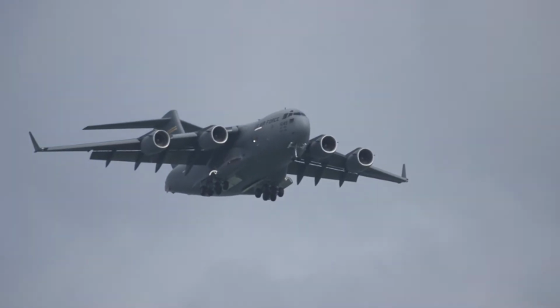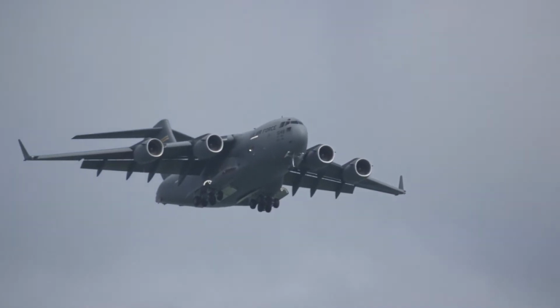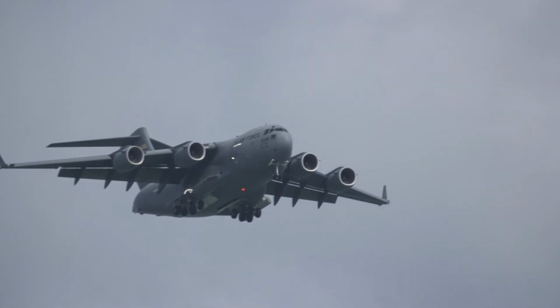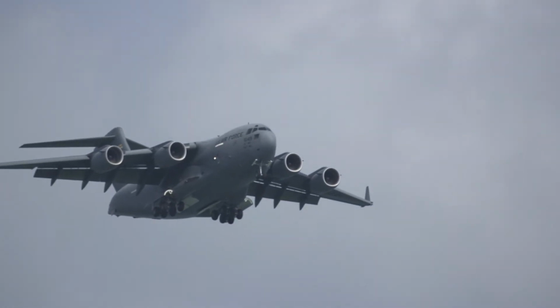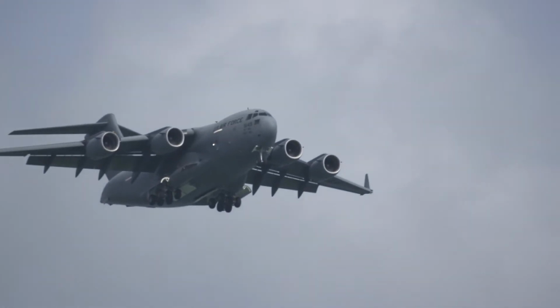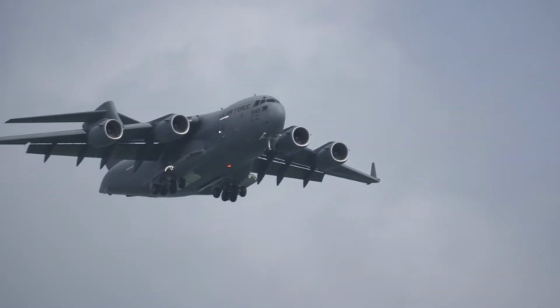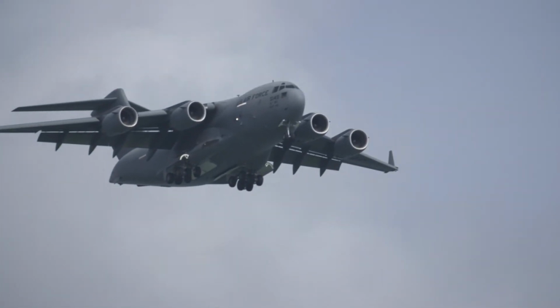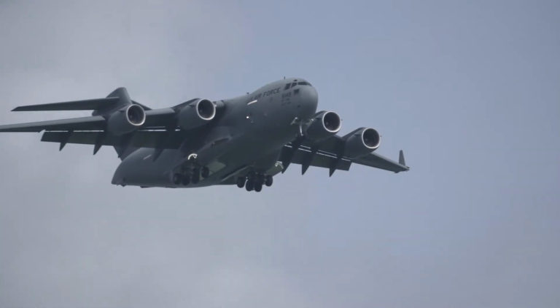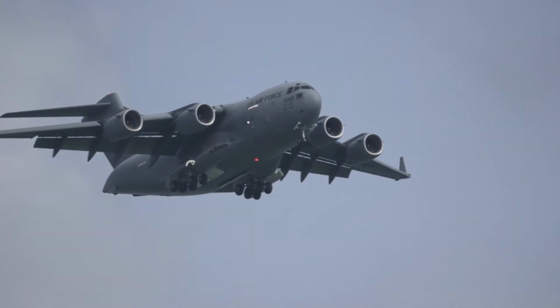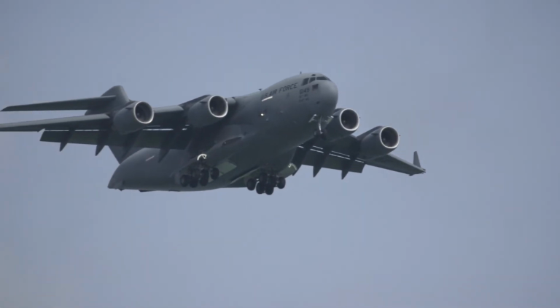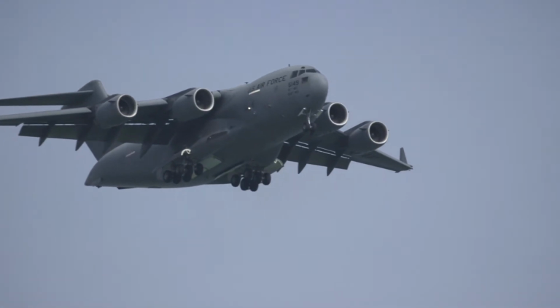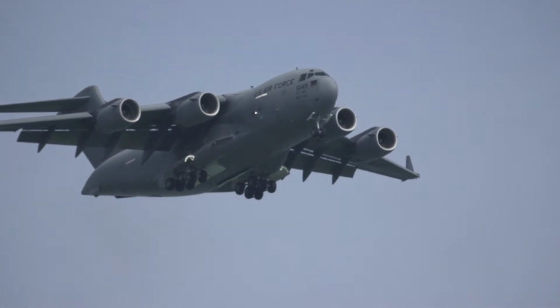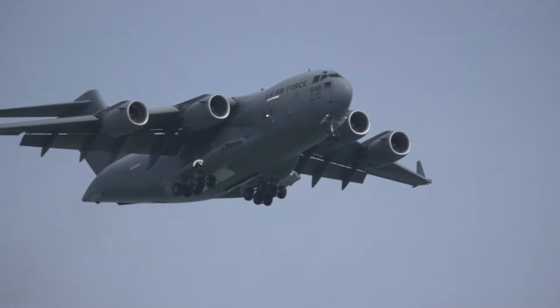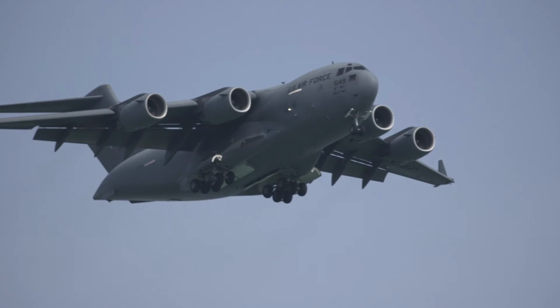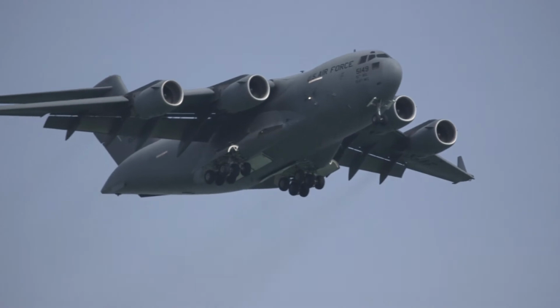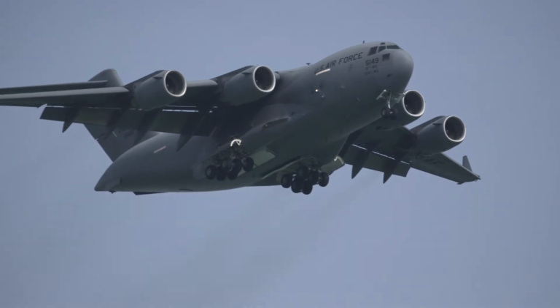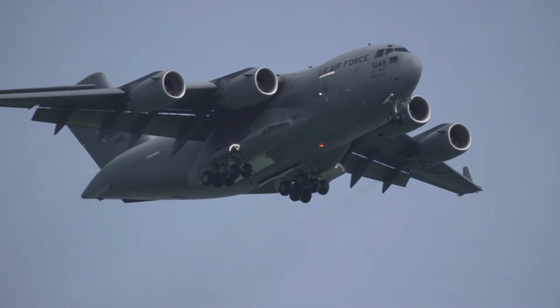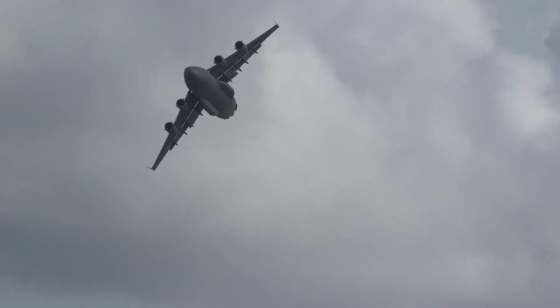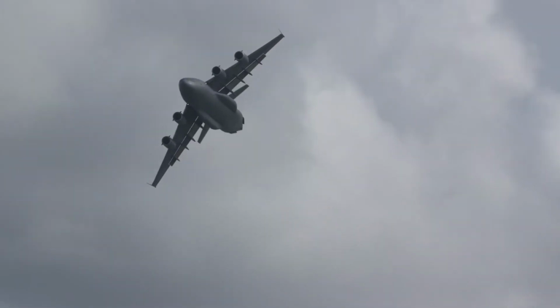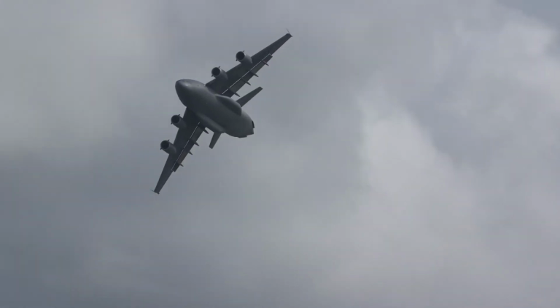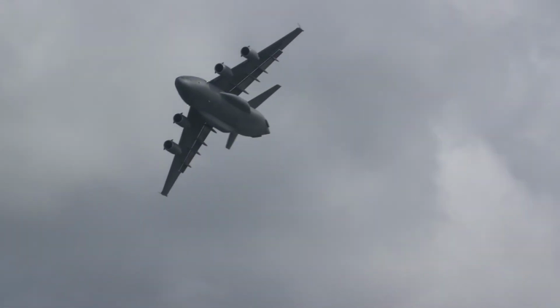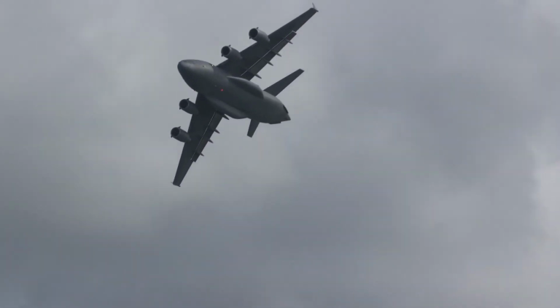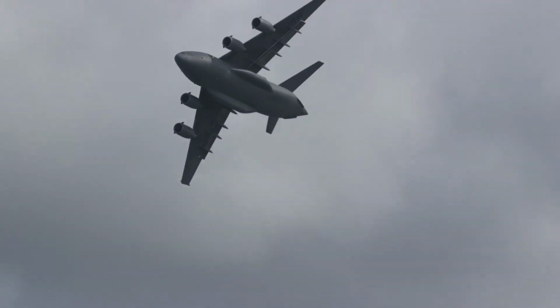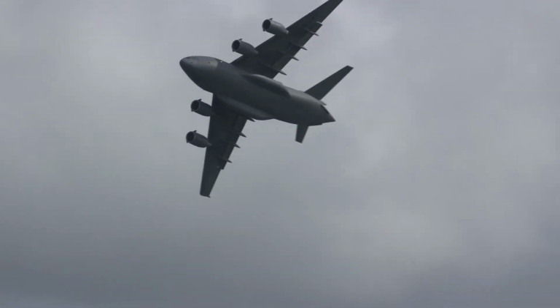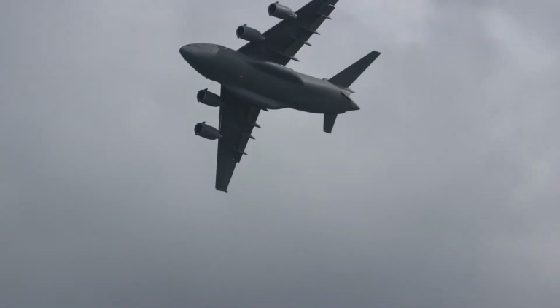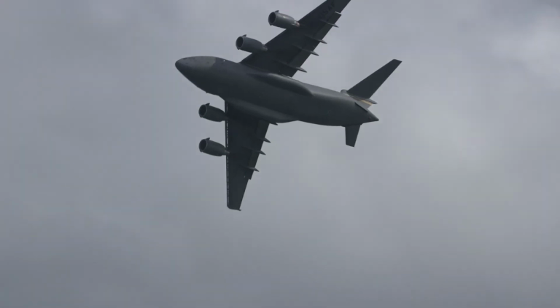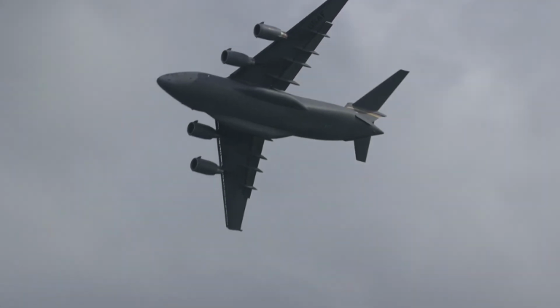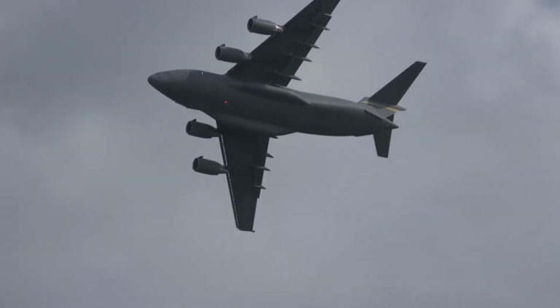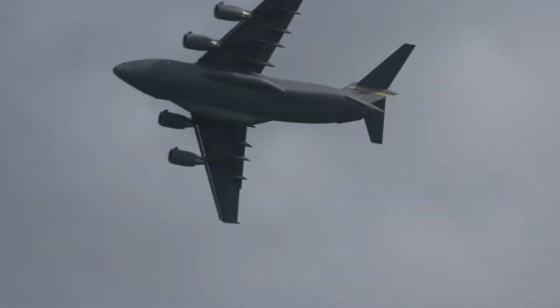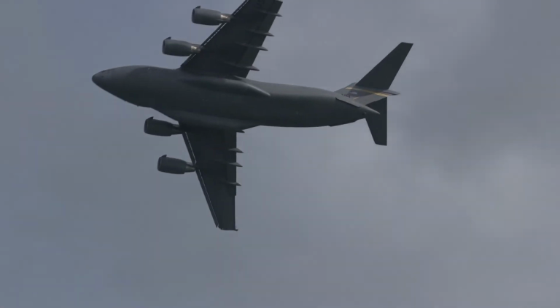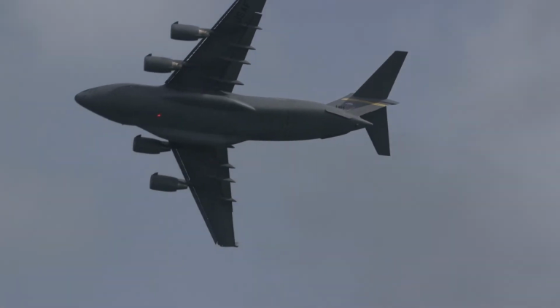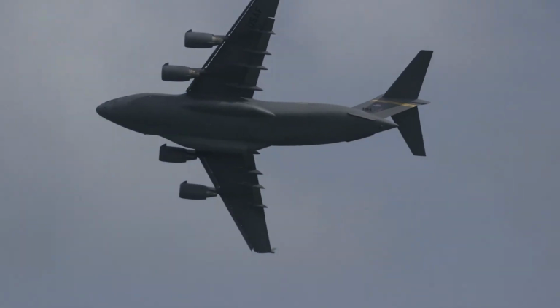Among the highlights we've been fortunate to see today has been one of the U.S. Air Force's huge C-17 Globemaster cargo lifters. It combines exceptional heavy lifting capacity with incredible operational versatility.